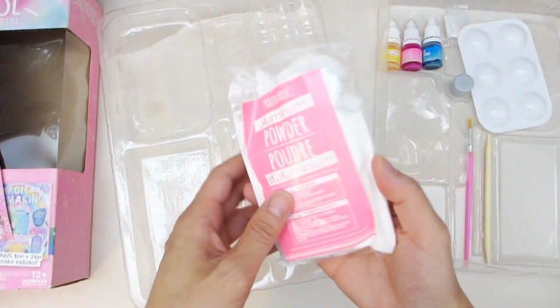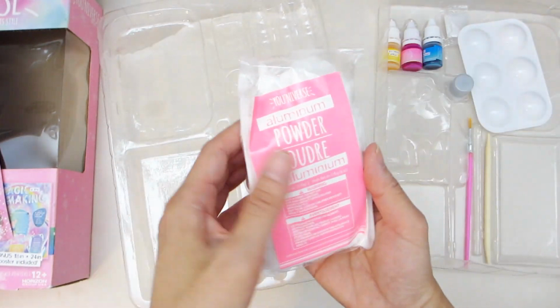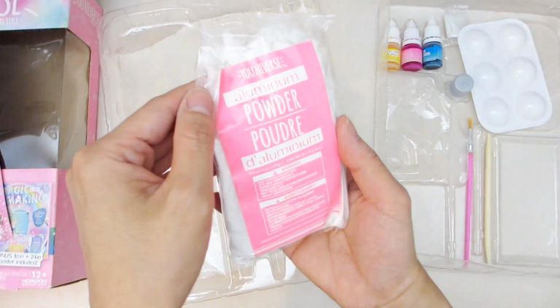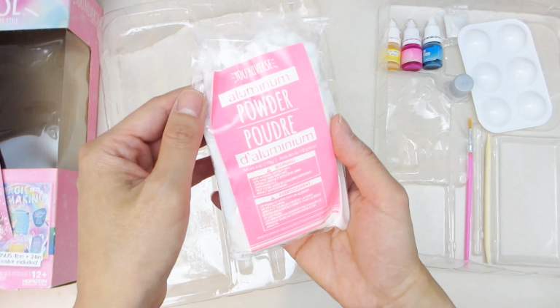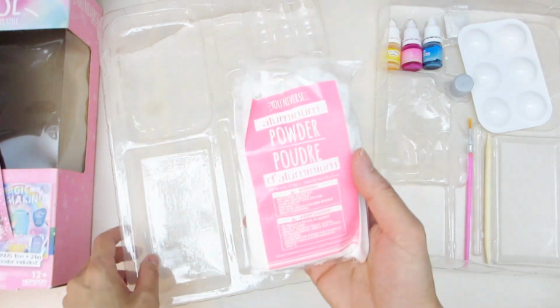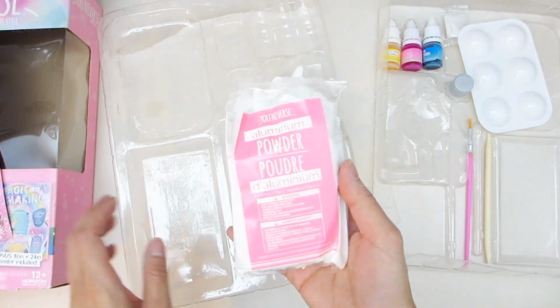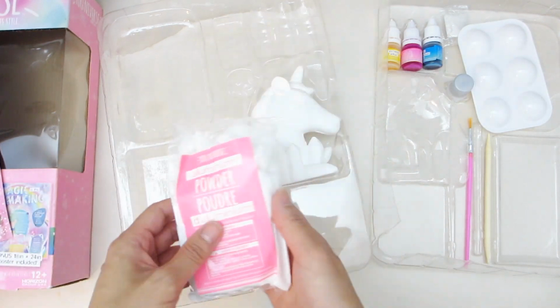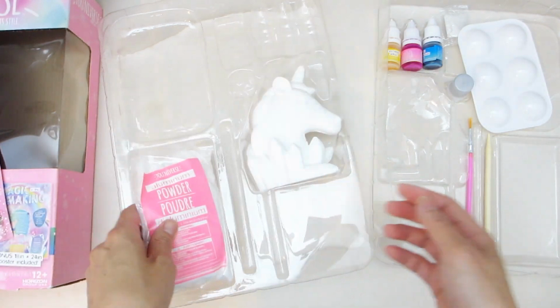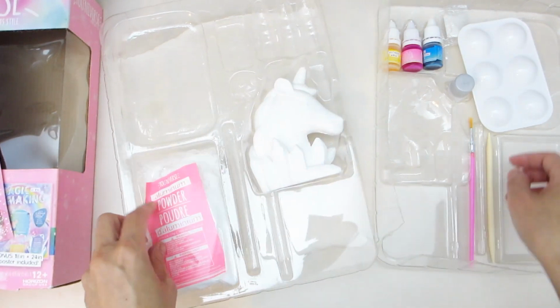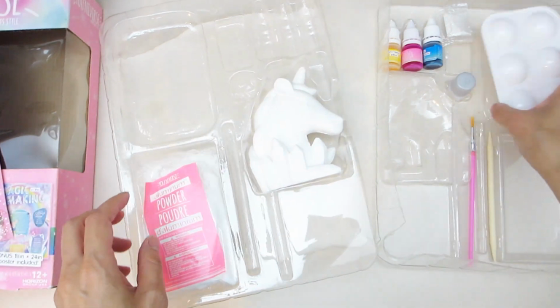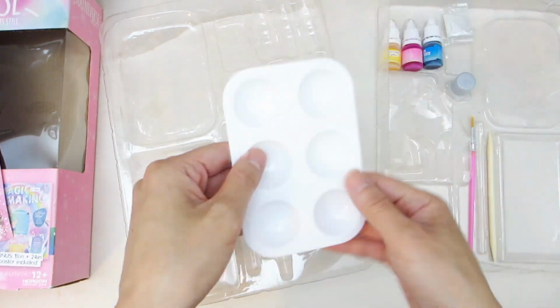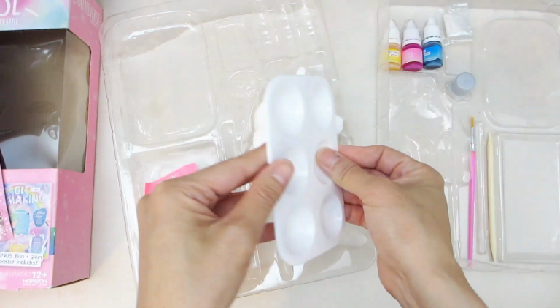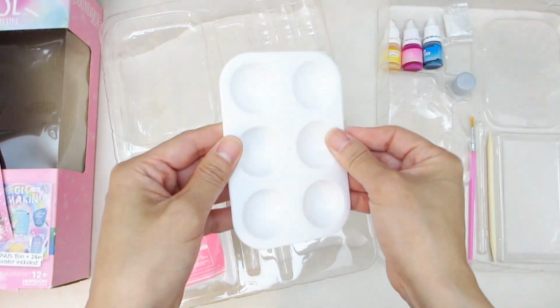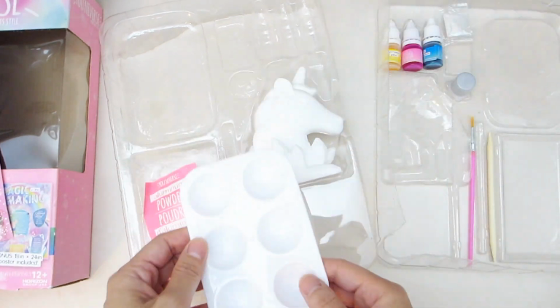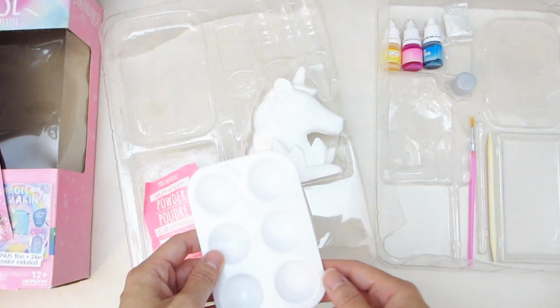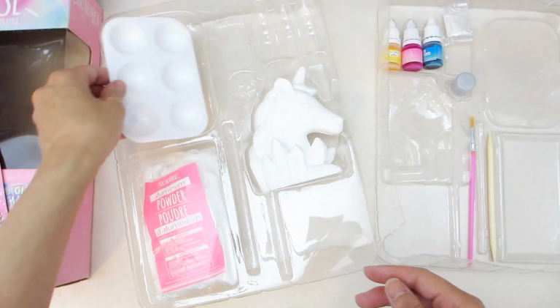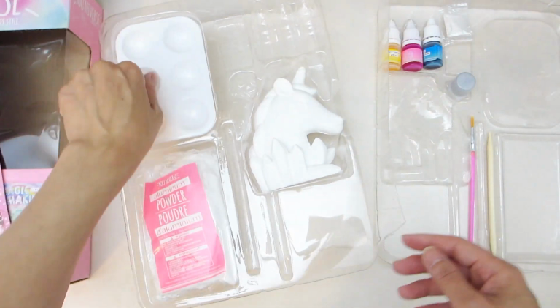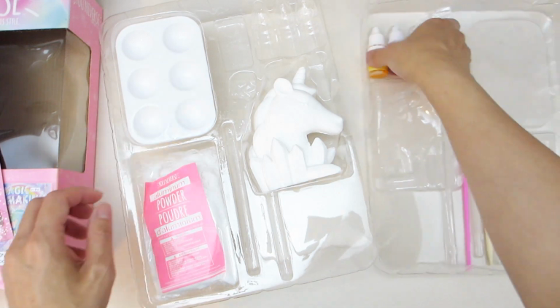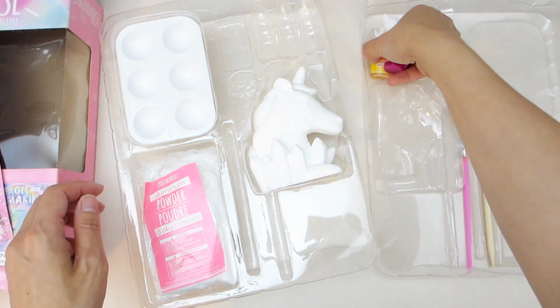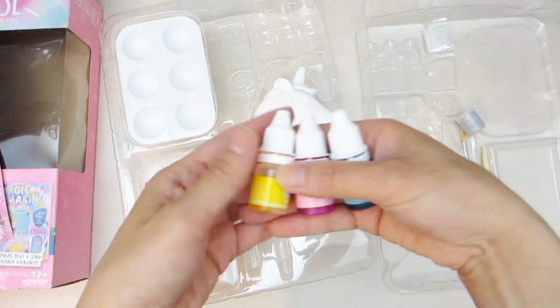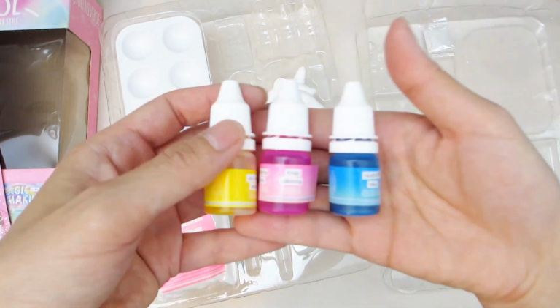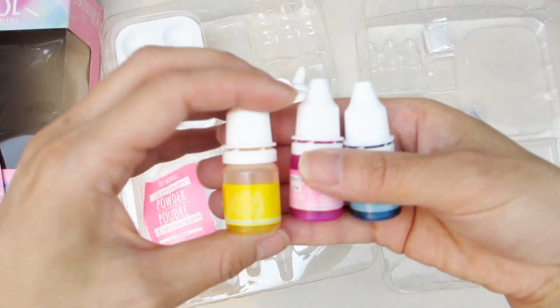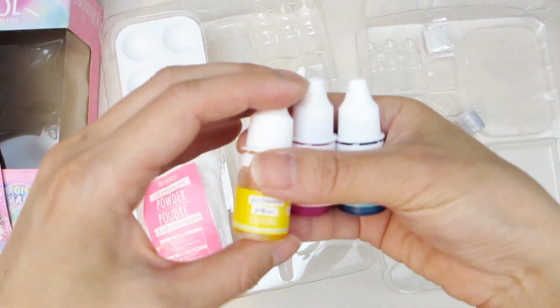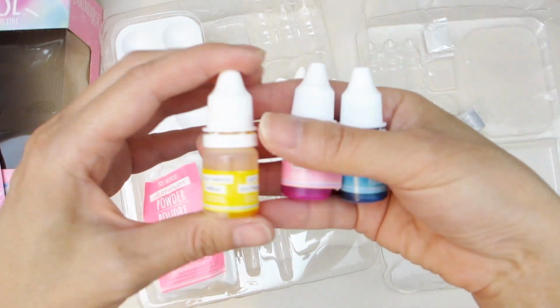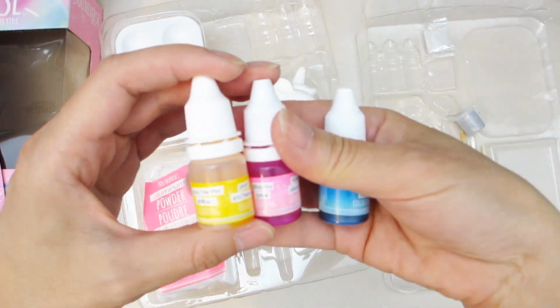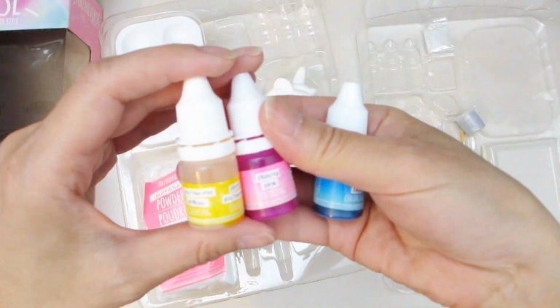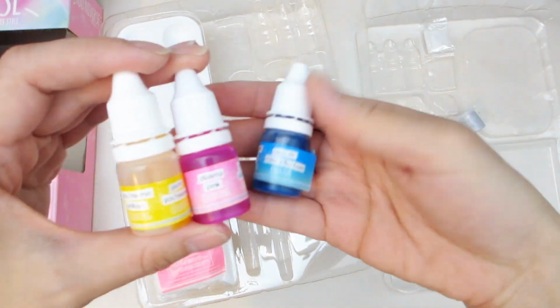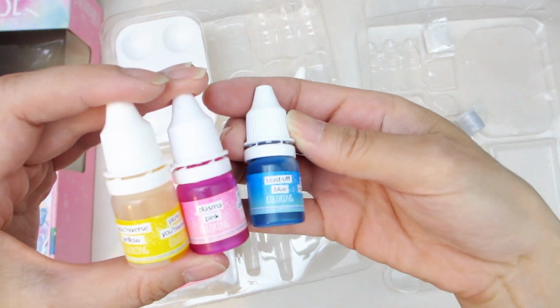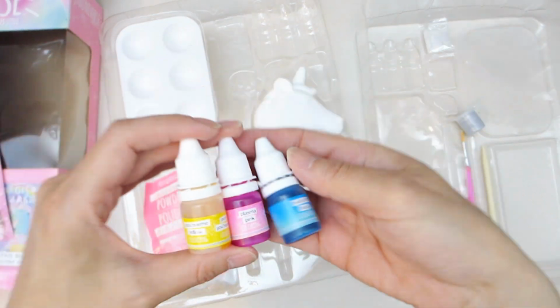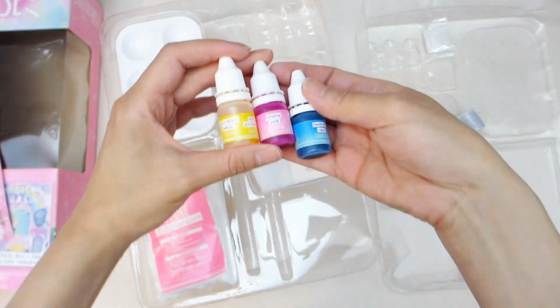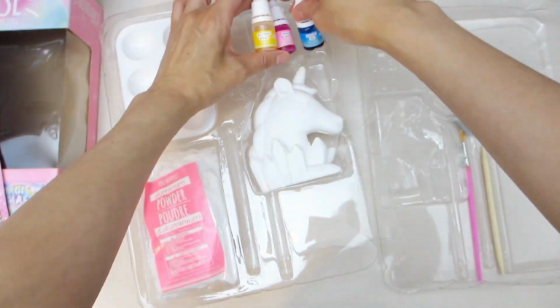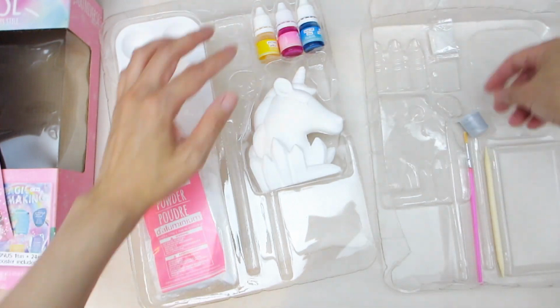And this is a bag of aluminum powder, safely sealed. Here's a plastic paint palette with a total of six wells. Then there's three small bottles of dye — one in yellow, one in pink, and one in pastel blue.